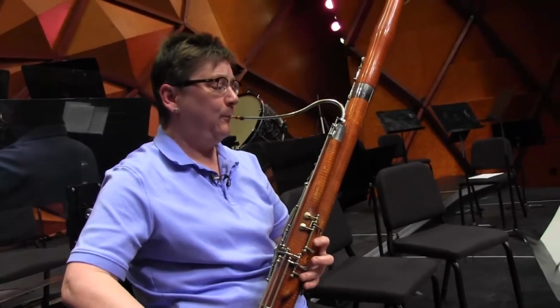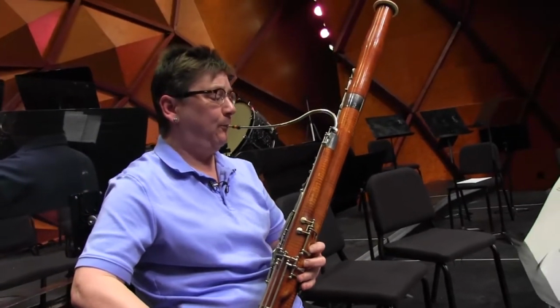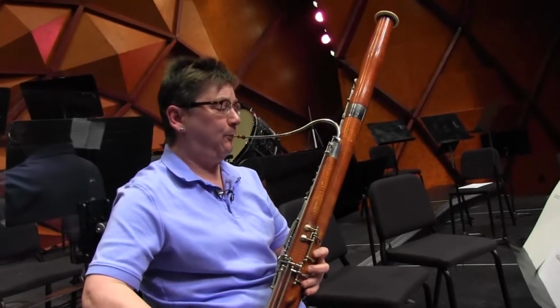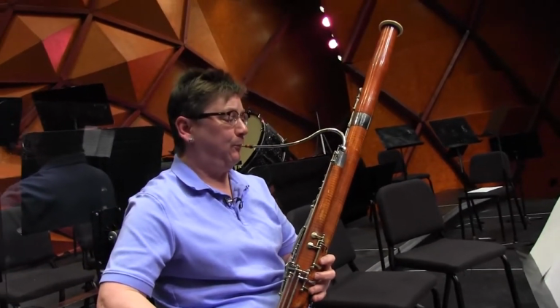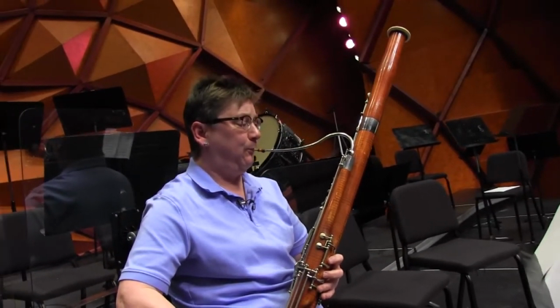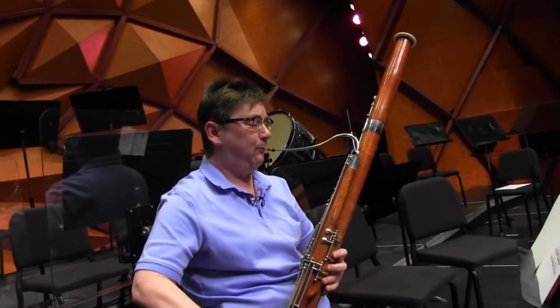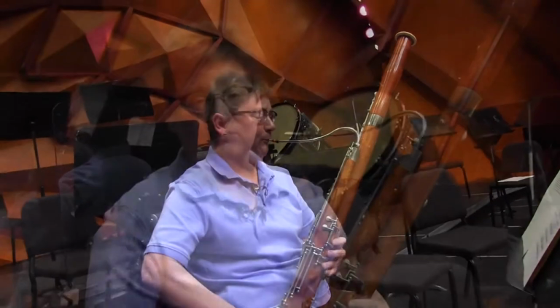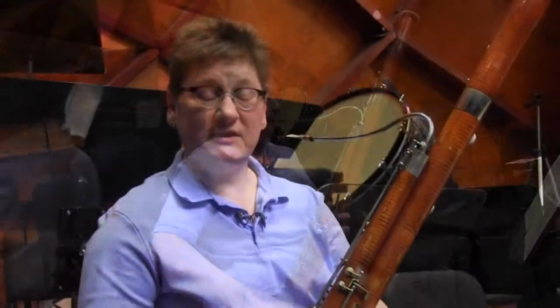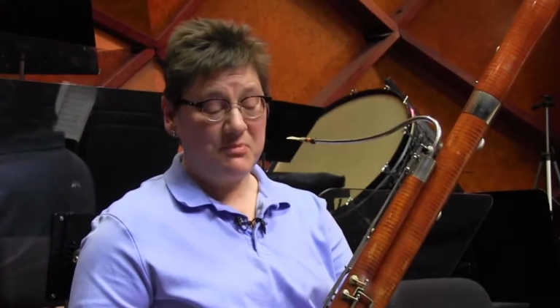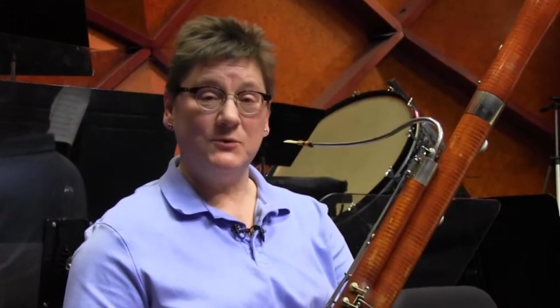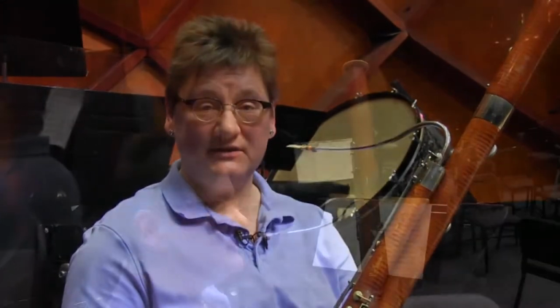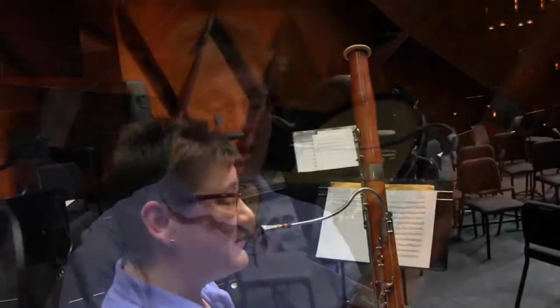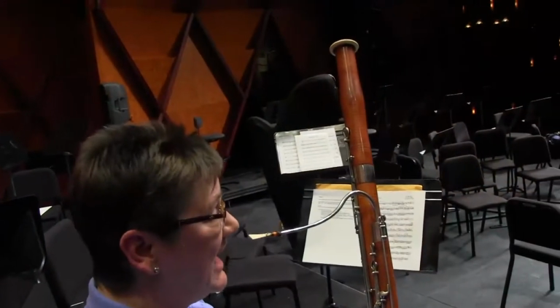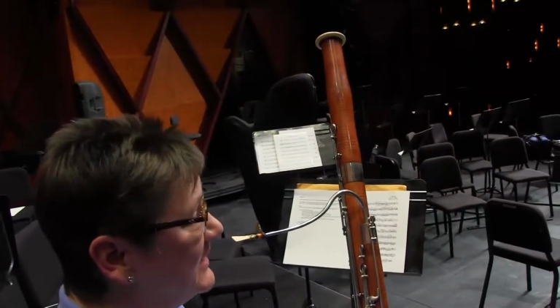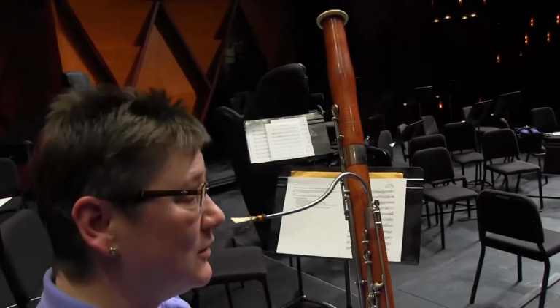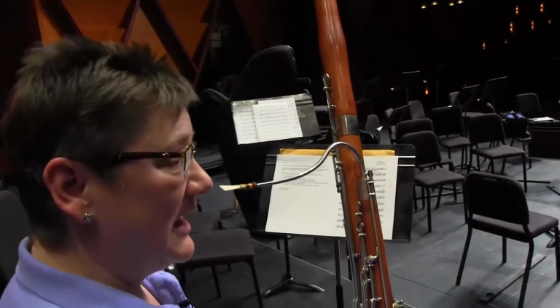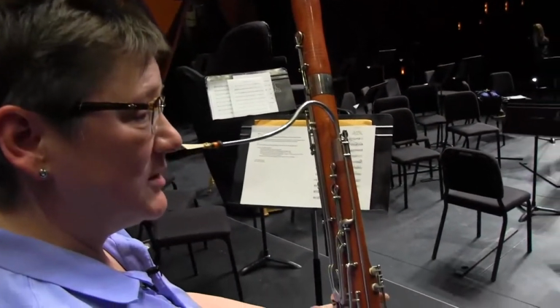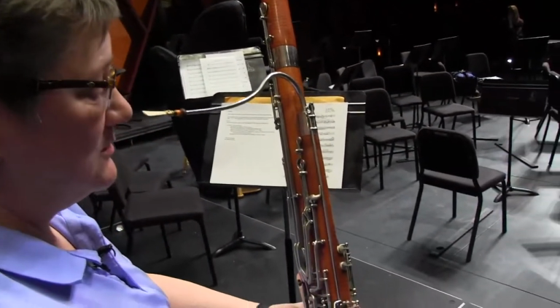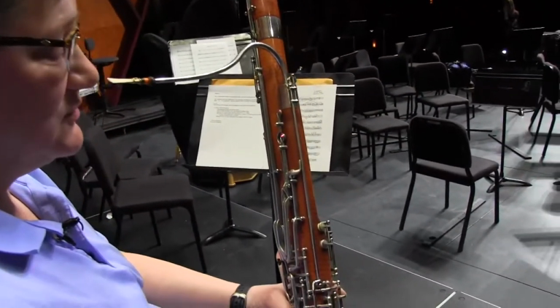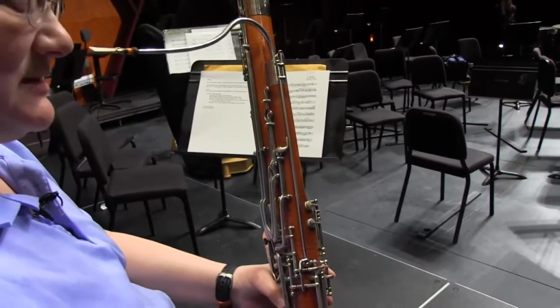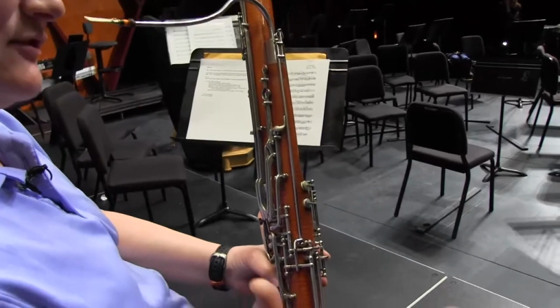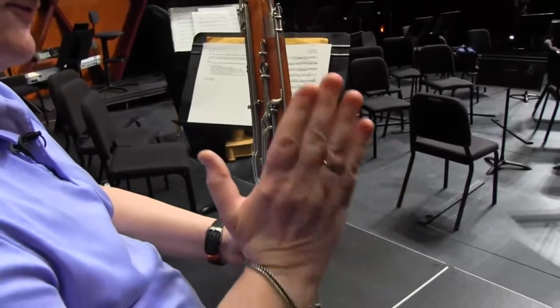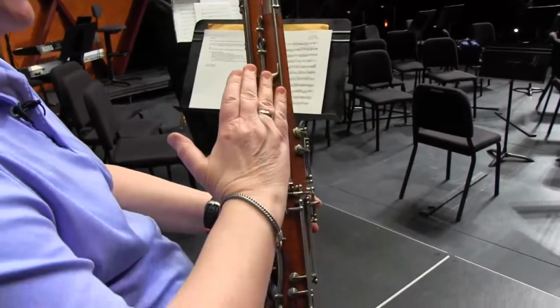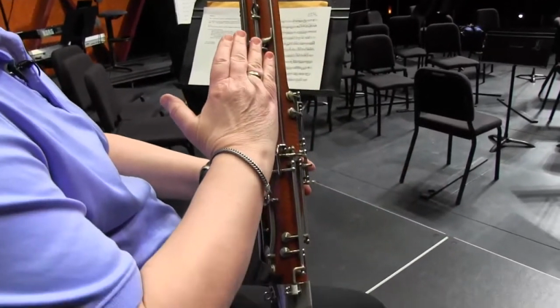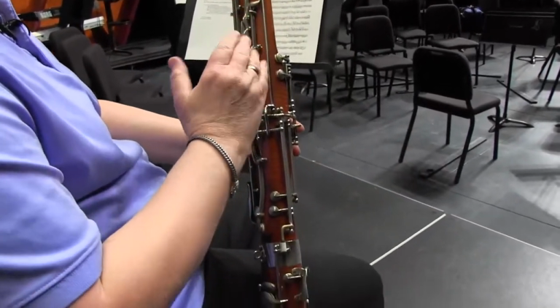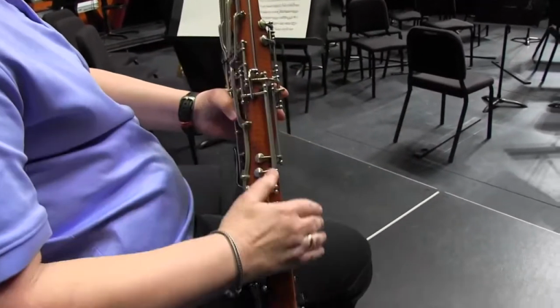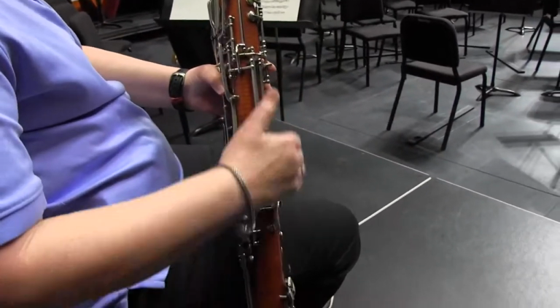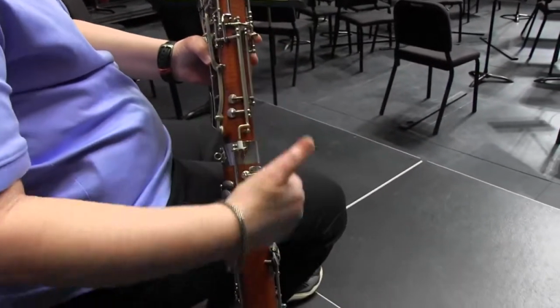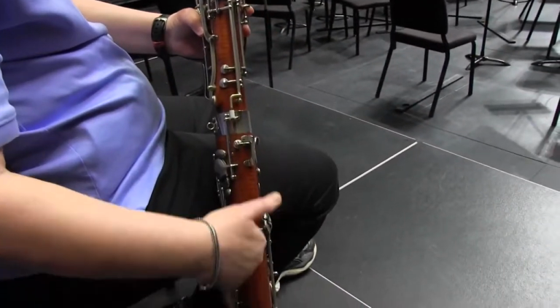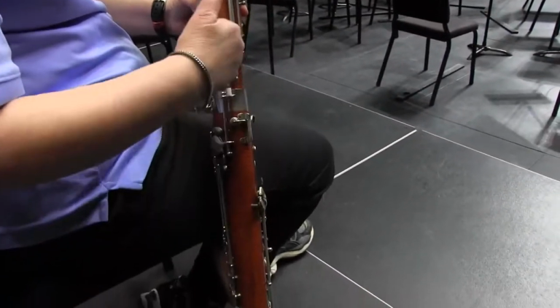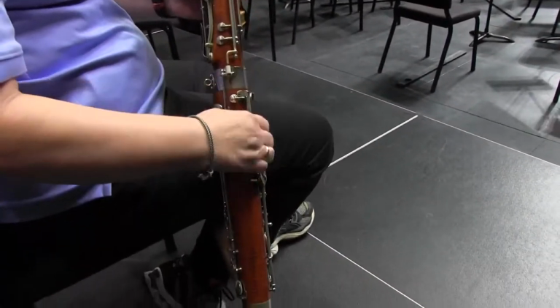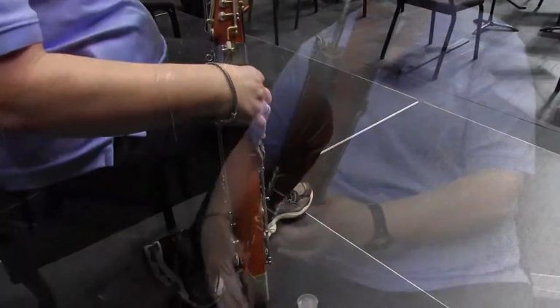The bassoon is the largest of the woodwind instruments, which makes it the bass voice. It's about eight feet long and it's one of the only instruments that's actually folded in half. So the length is a little bit deceptive here.